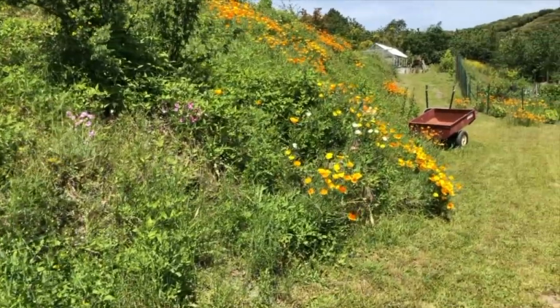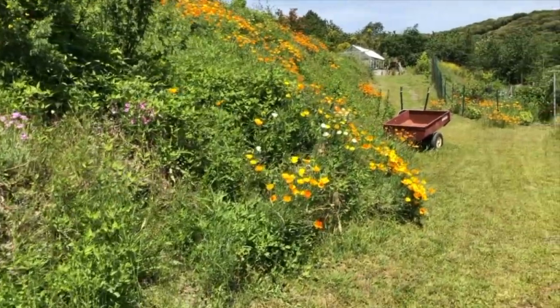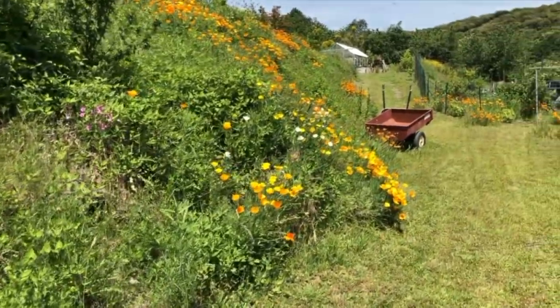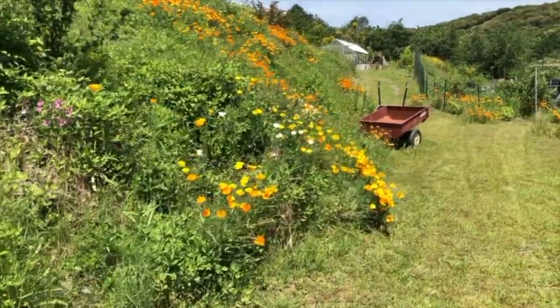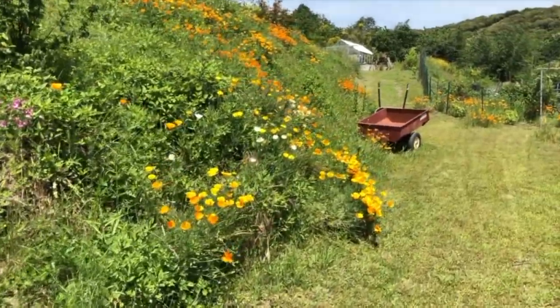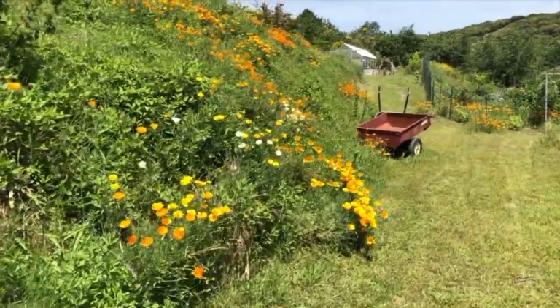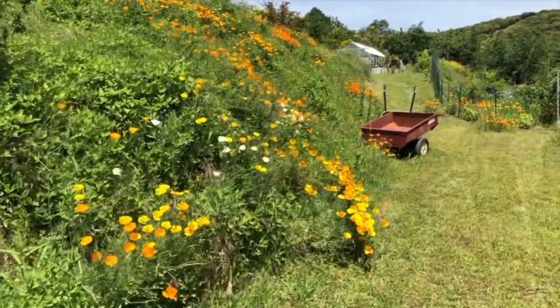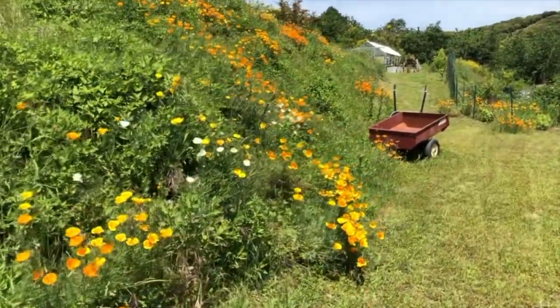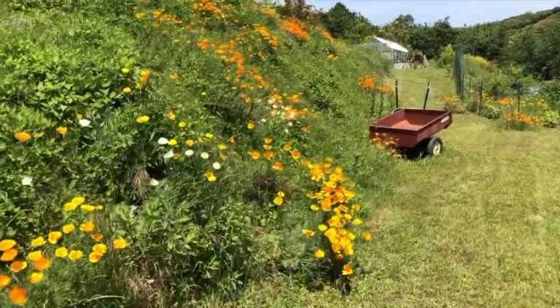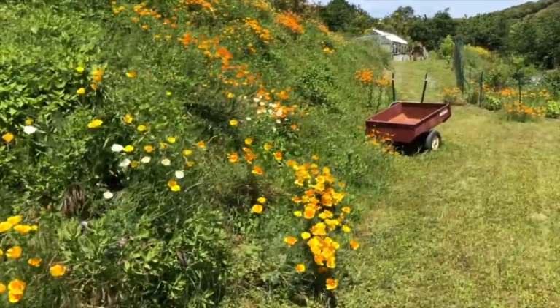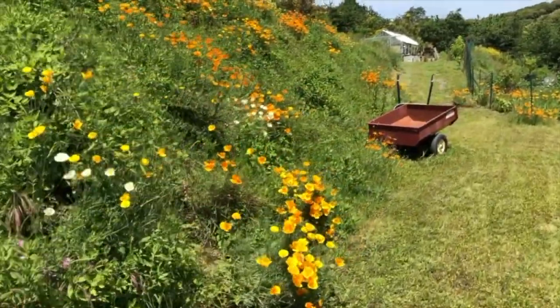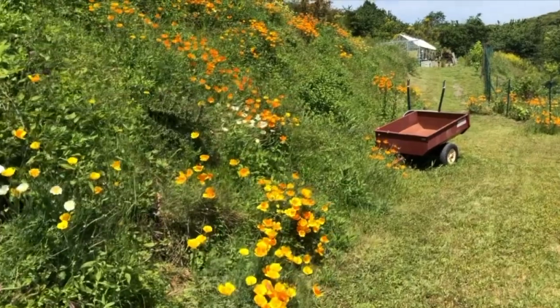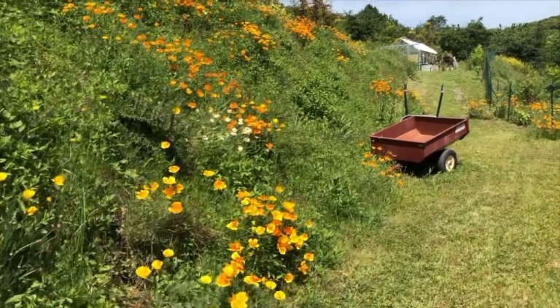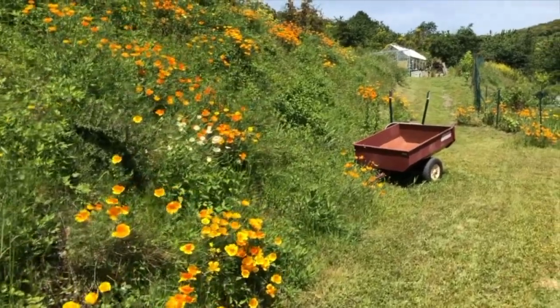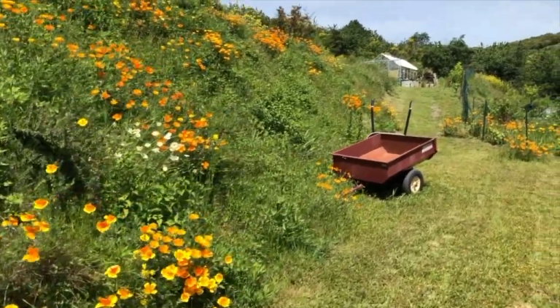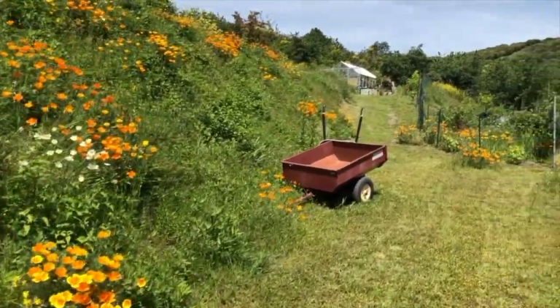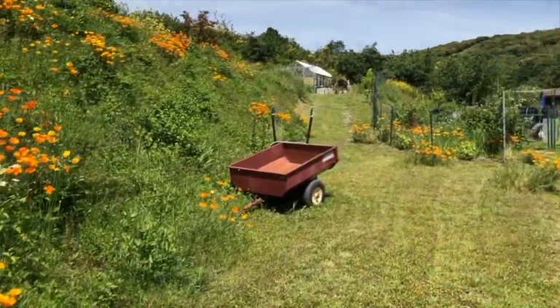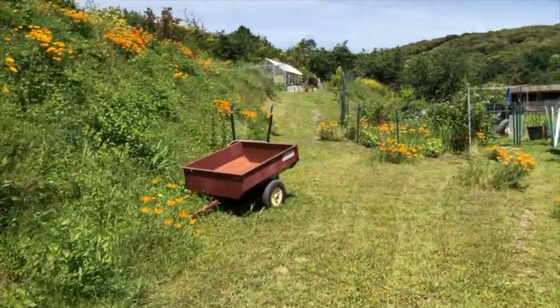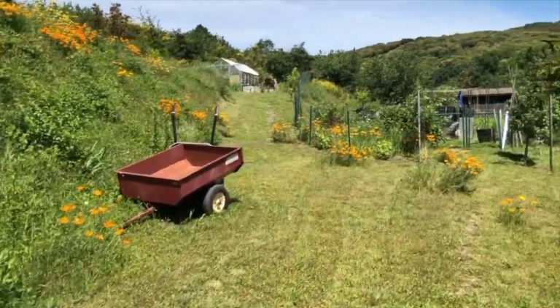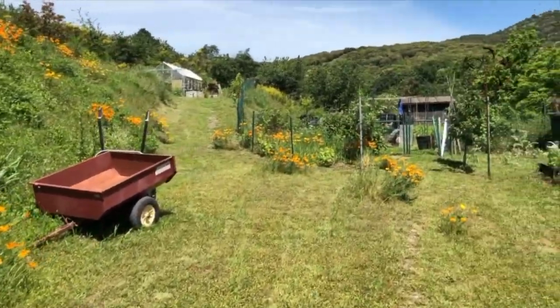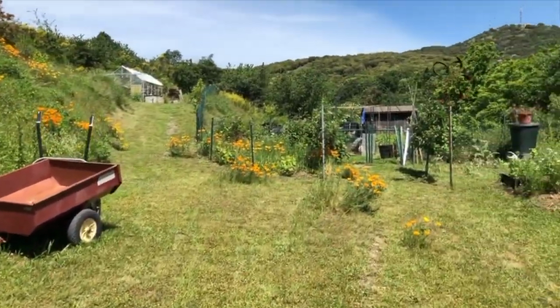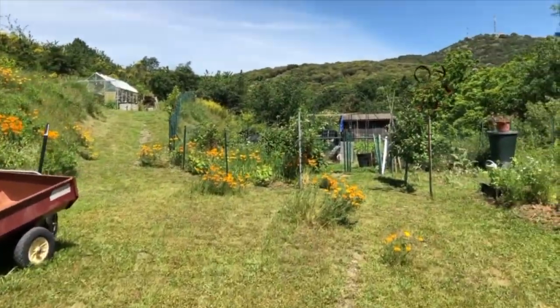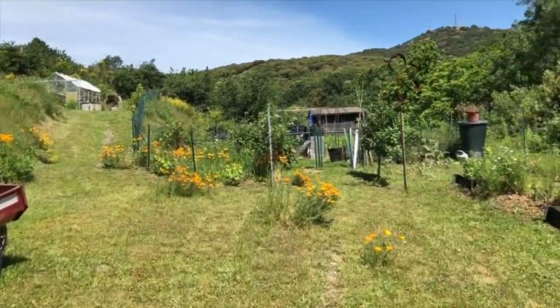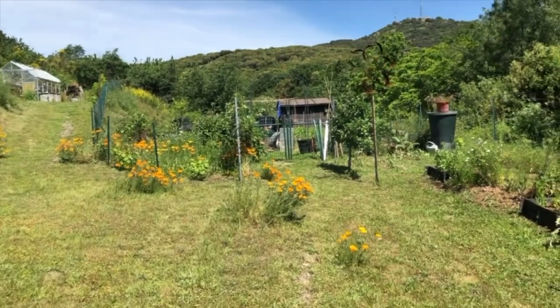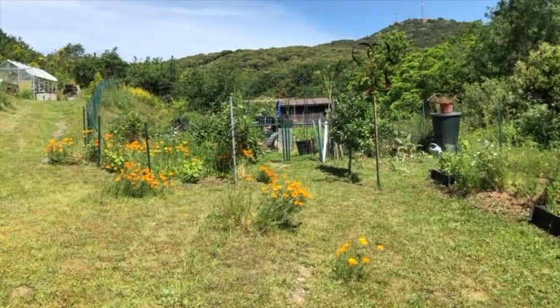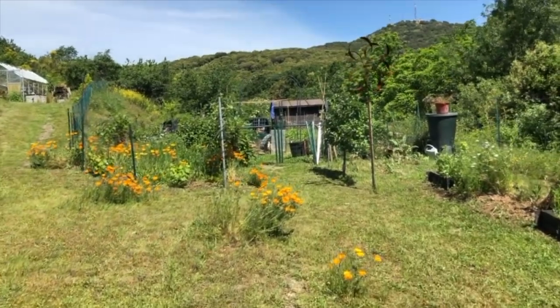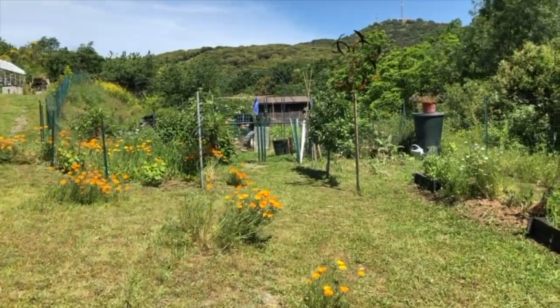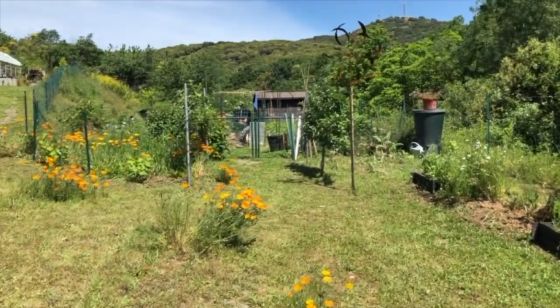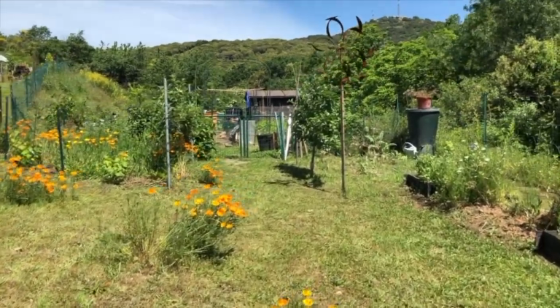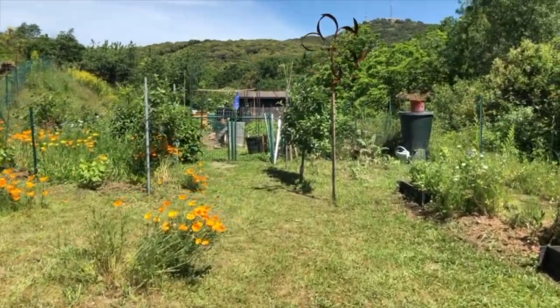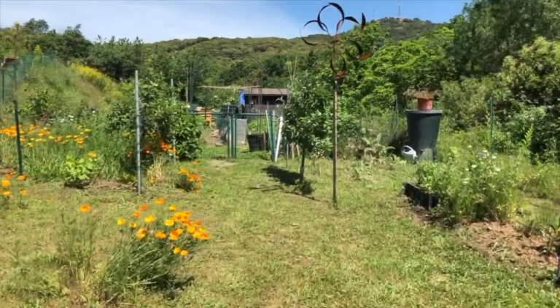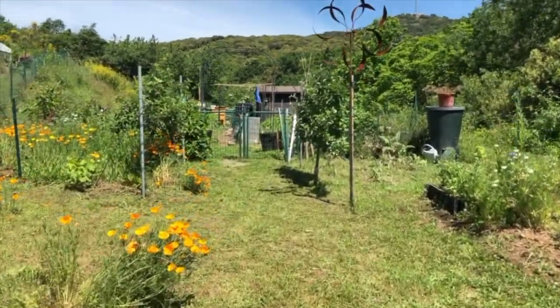Let me just turn you around. This bank here I leave completely wild, apart from a few things I've sown — rather wild as you can see; the Californian poppies are very, very wild. The great advantage of having the soak-away is that I had a flat area on which to put a vegetable garden.